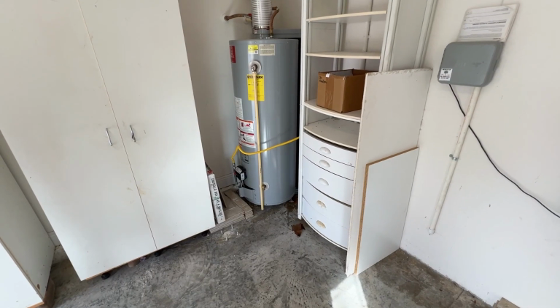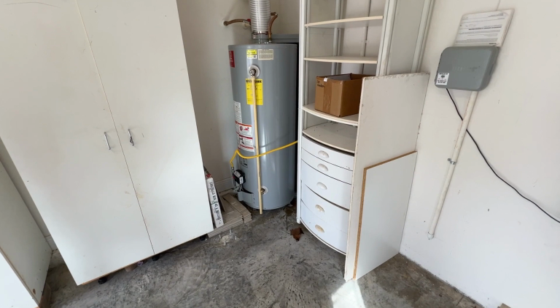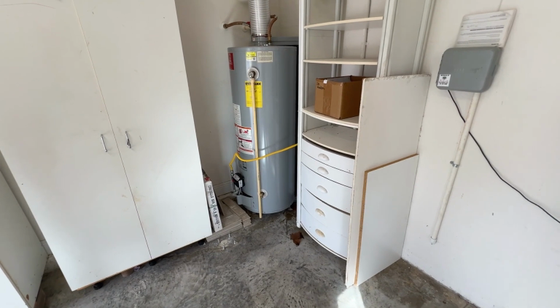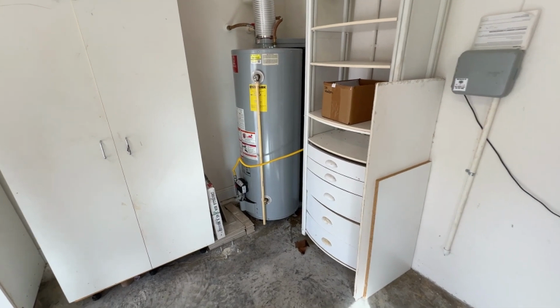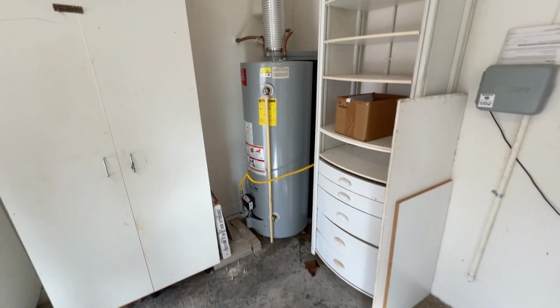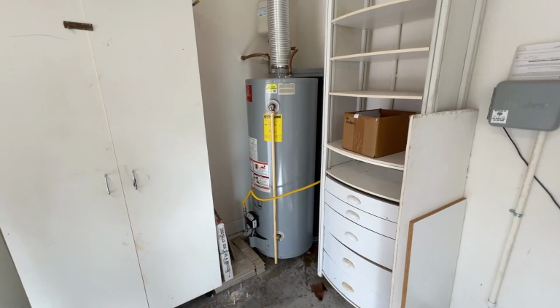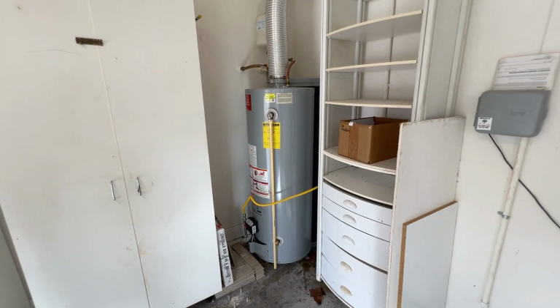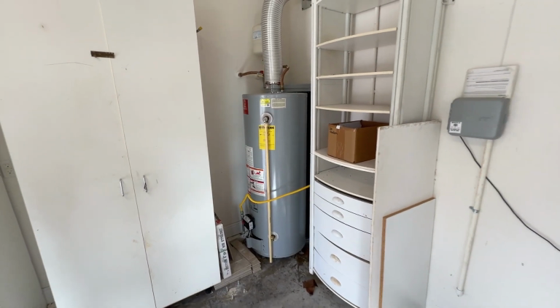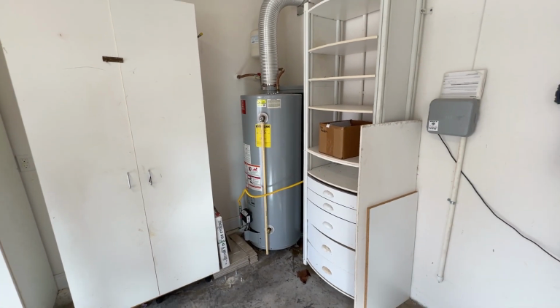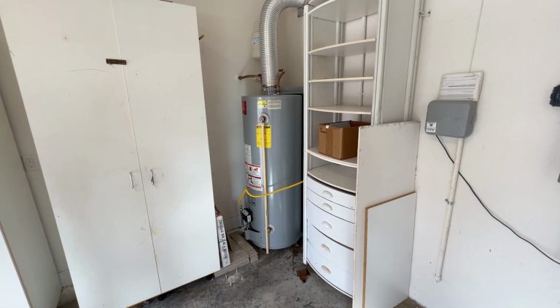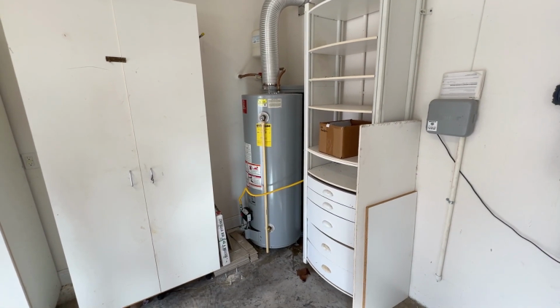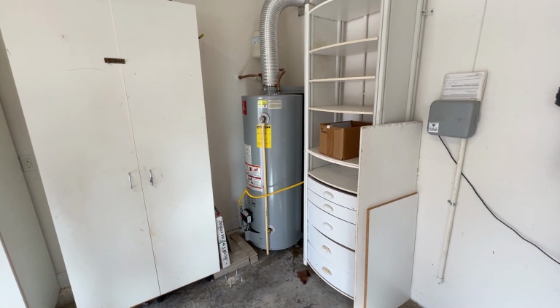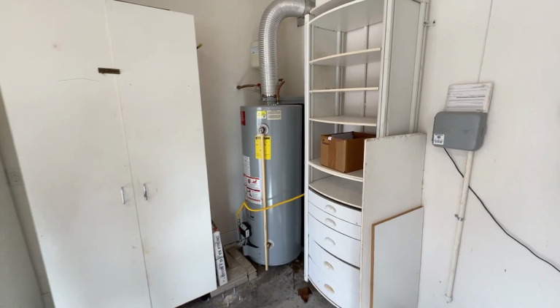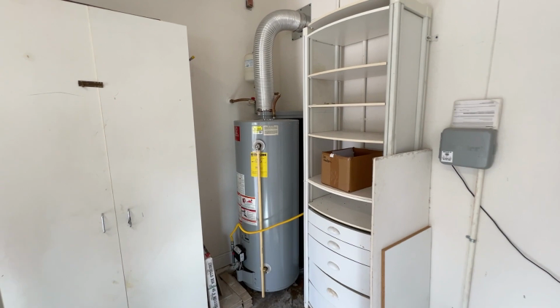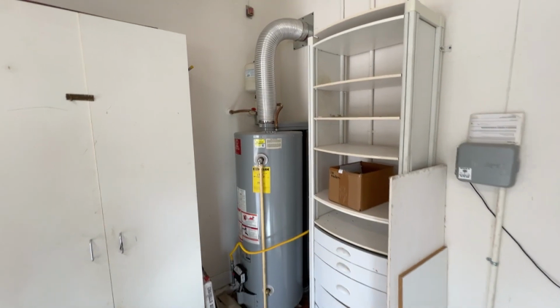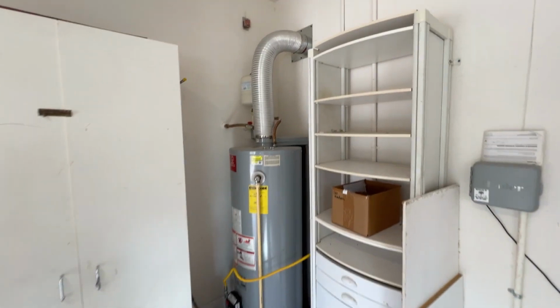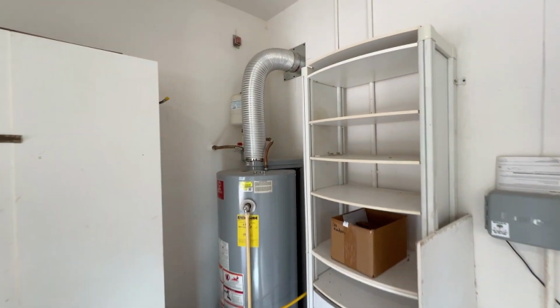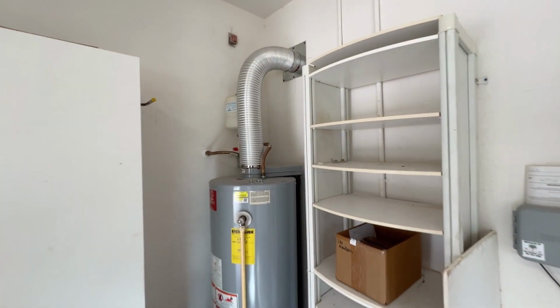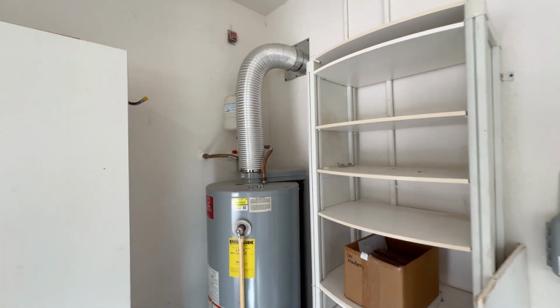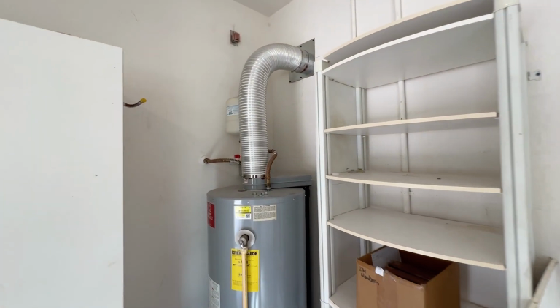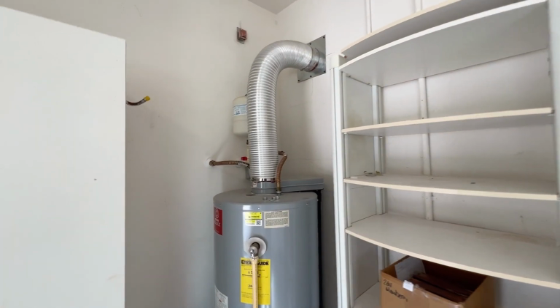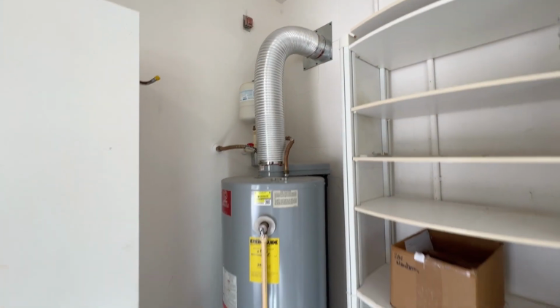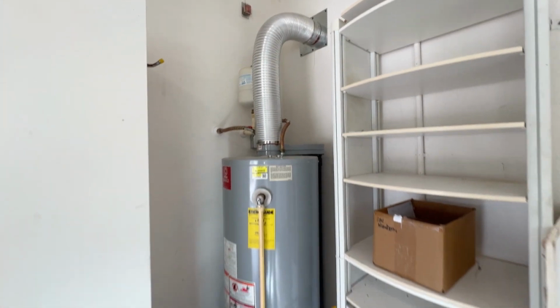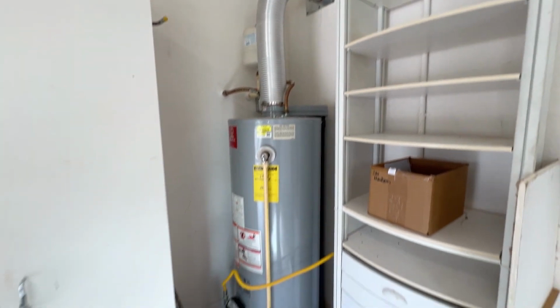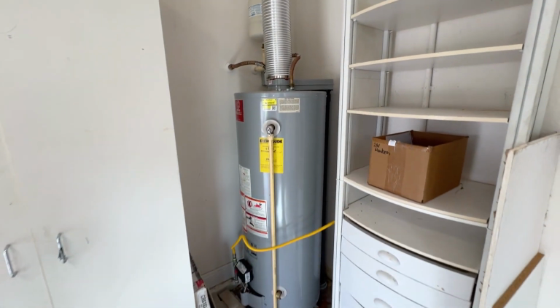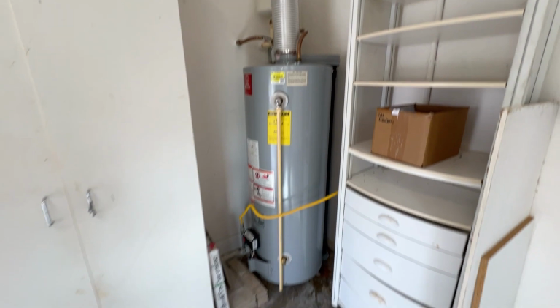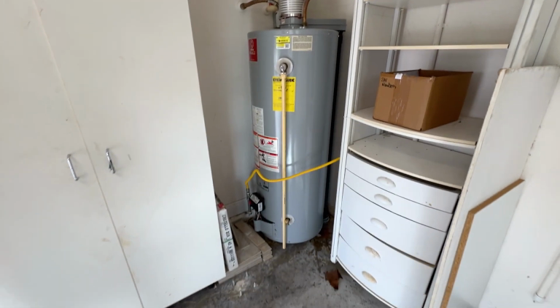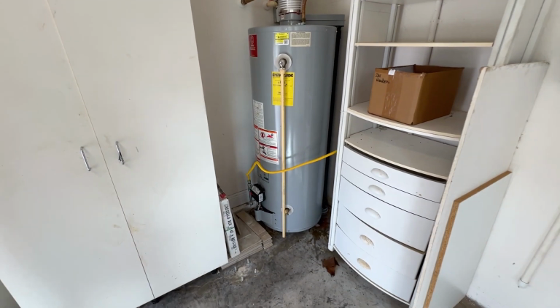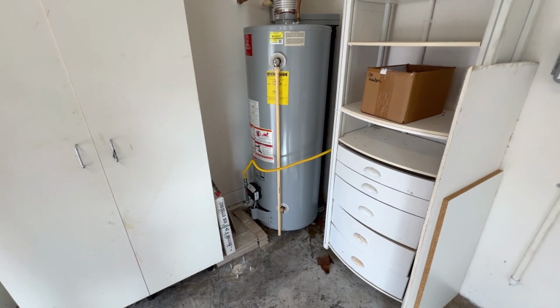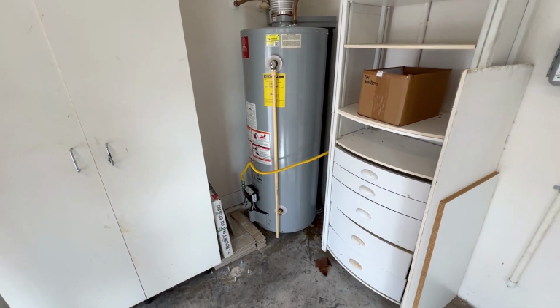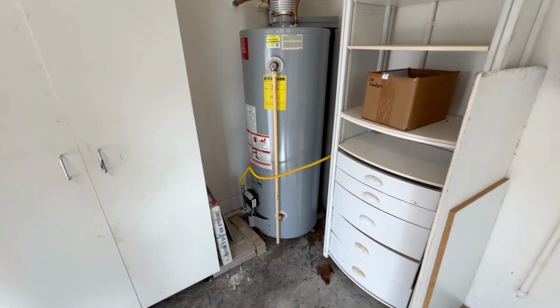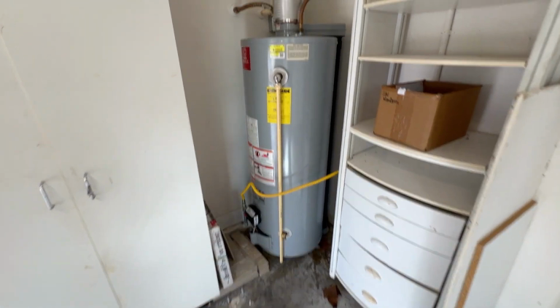During your home inspection, we're obviously looking at the water heater. We're not only checking for function, but we're checking for form. We're also looking at your exhaust flue, your TPR downpipe, and making sure it's functional — no leaks, no issues.